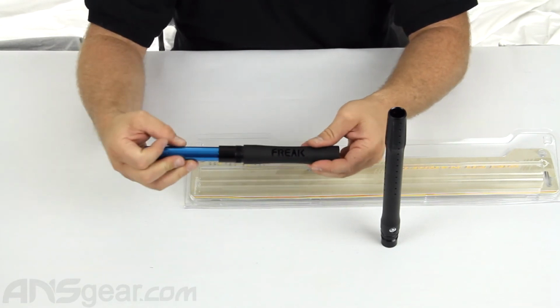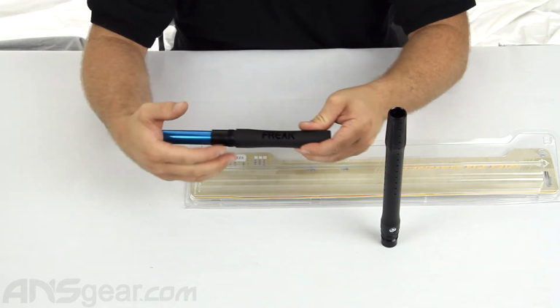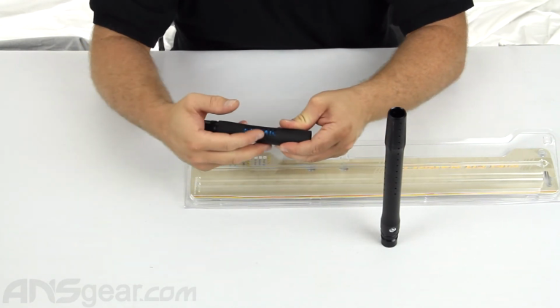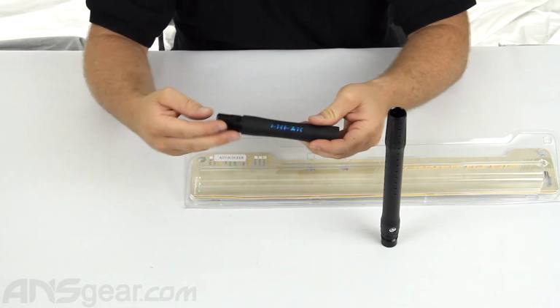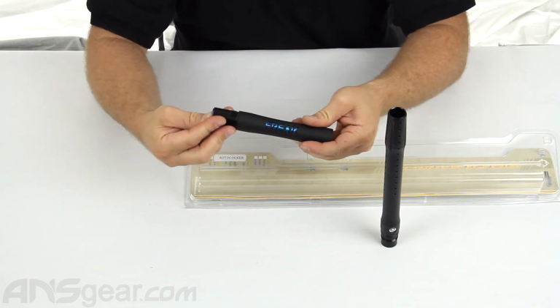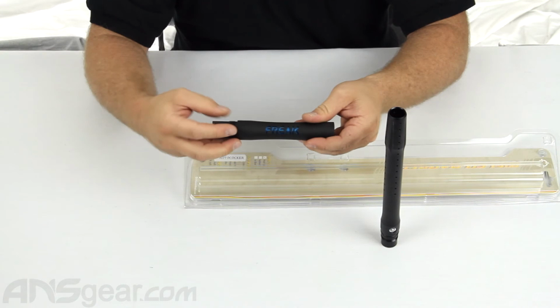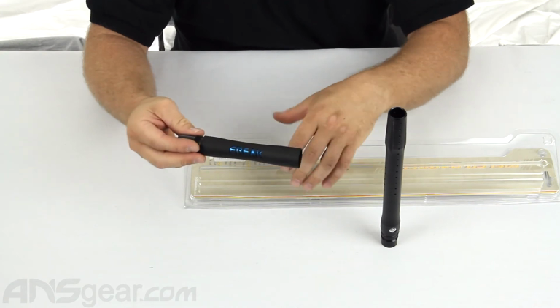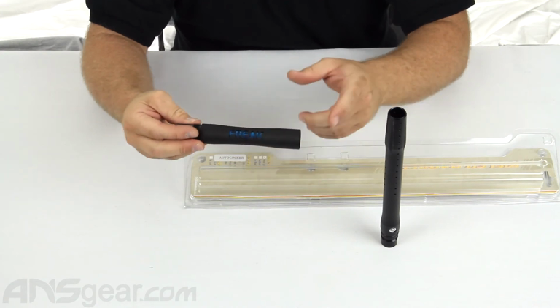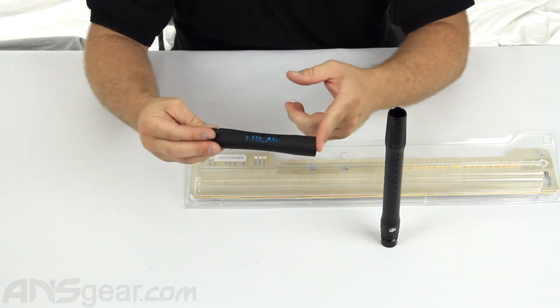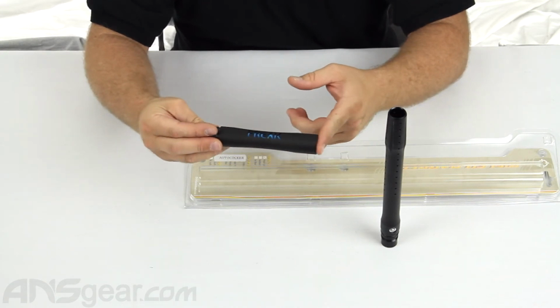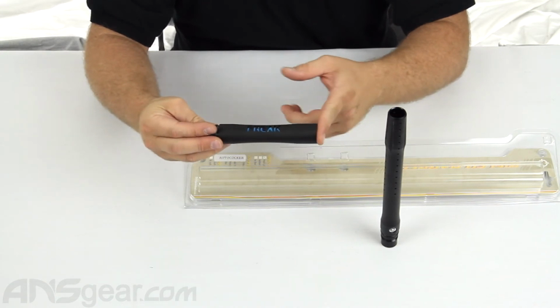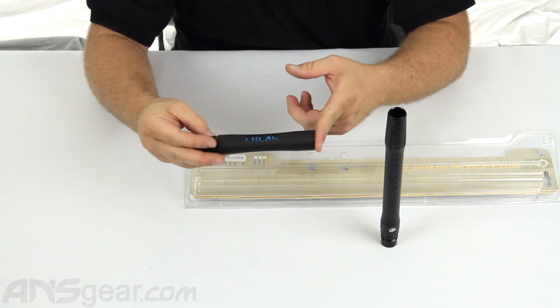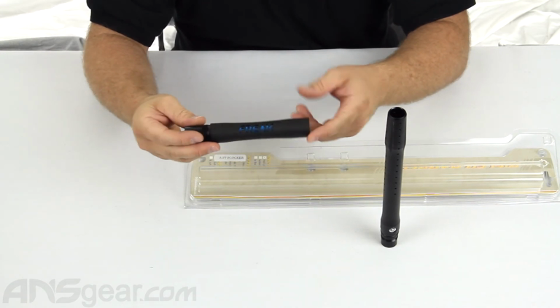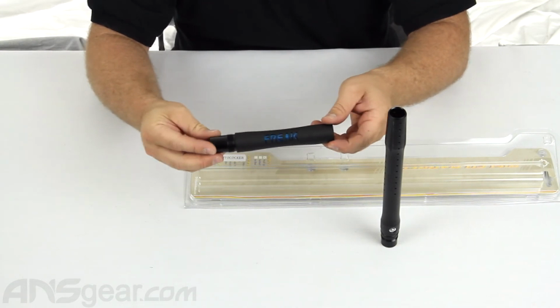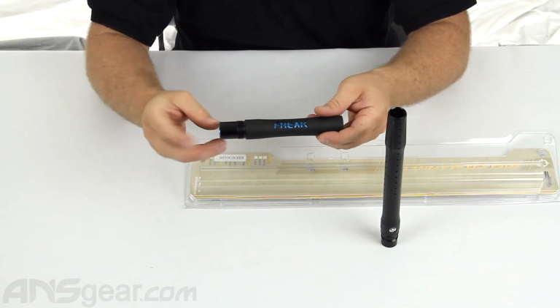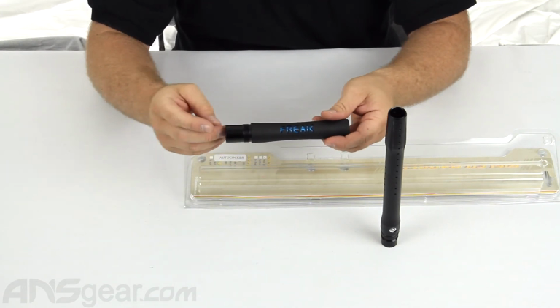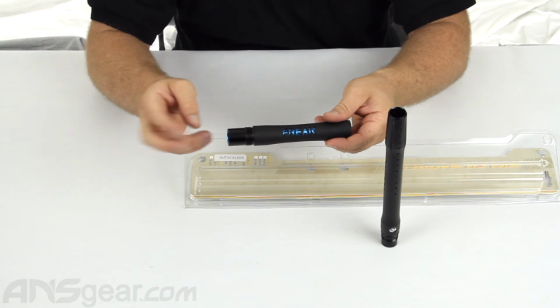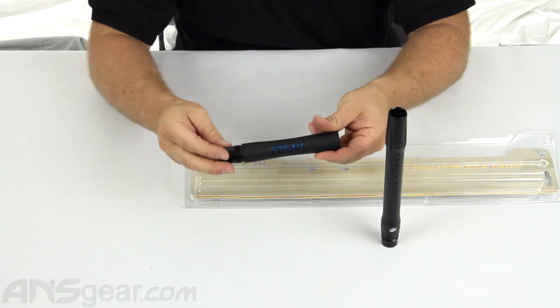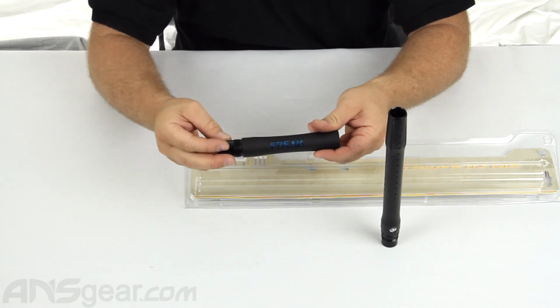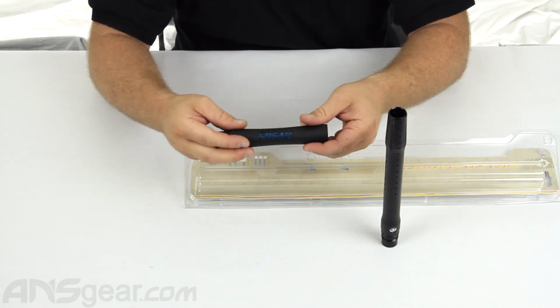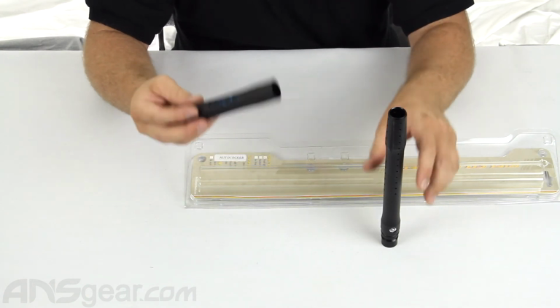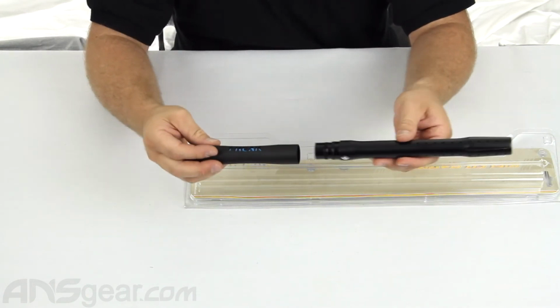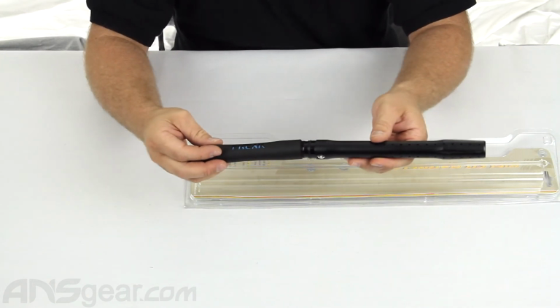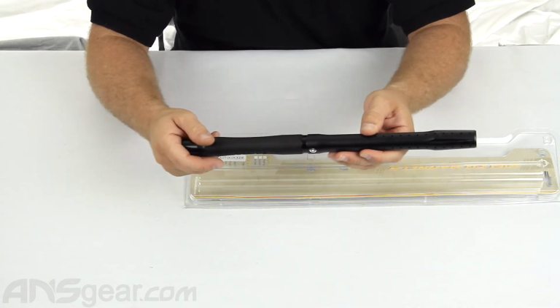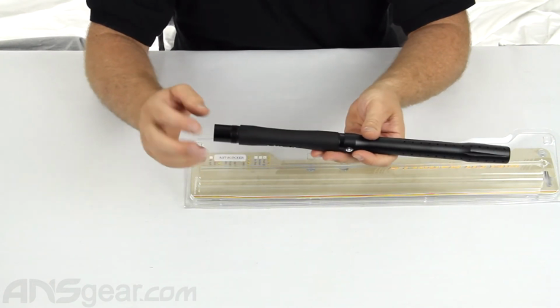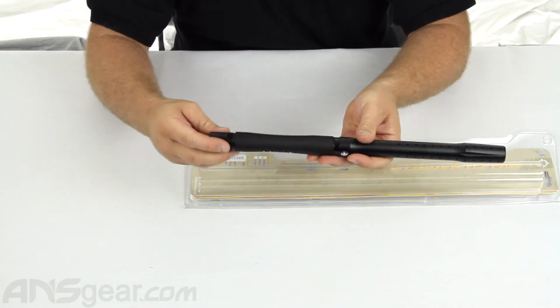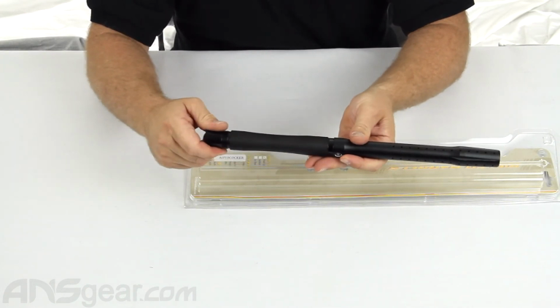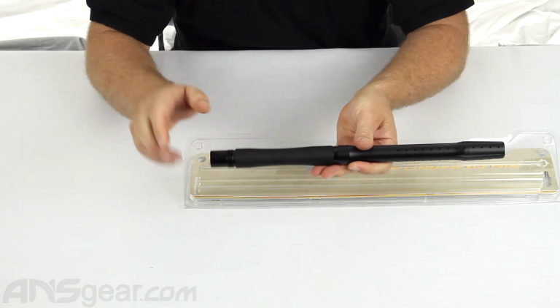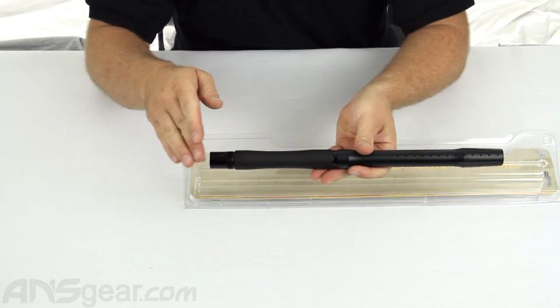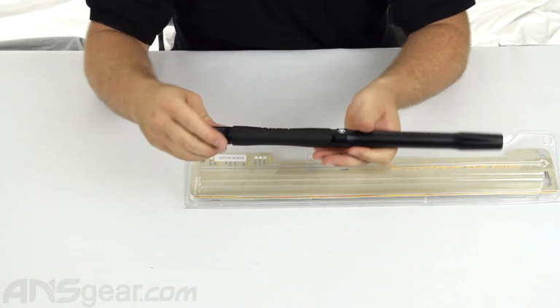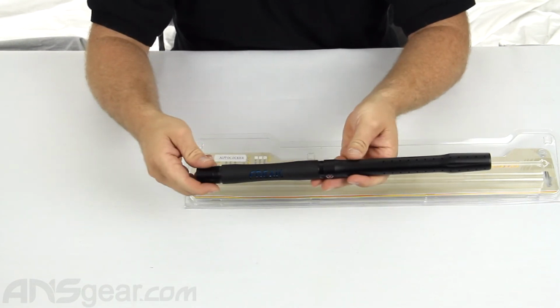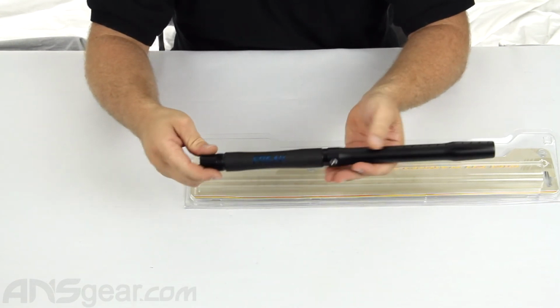It does come in five different threads: Ion threading, A5 threading, 98 threads, Spyder, and Autococker threads. But again, it's only available in a 14-inch barrel, all black, with a 6-8-9 insert.